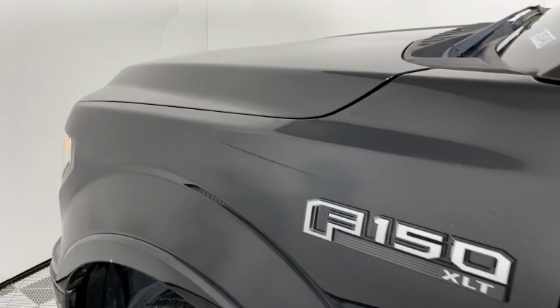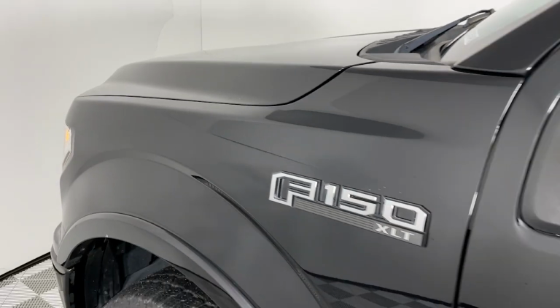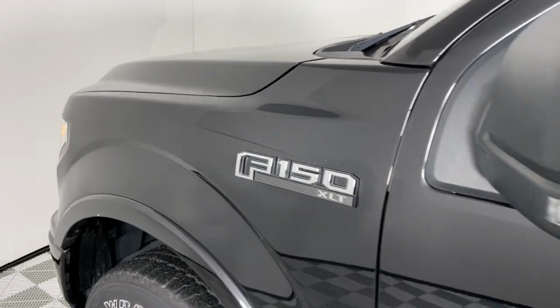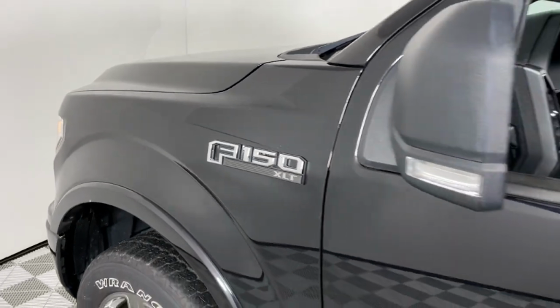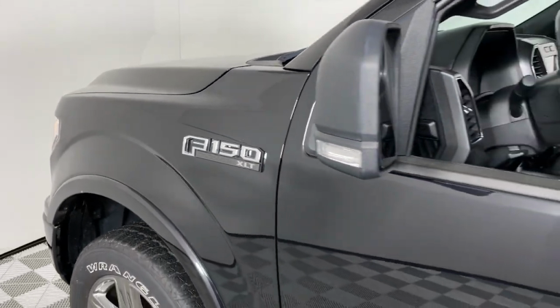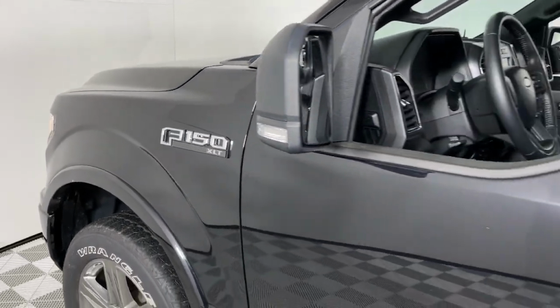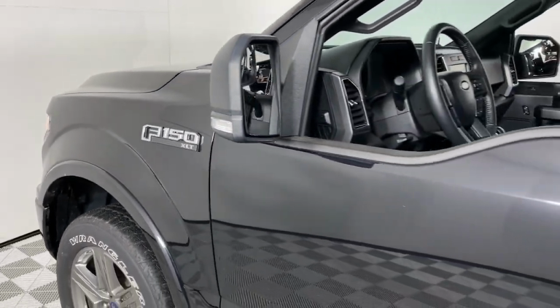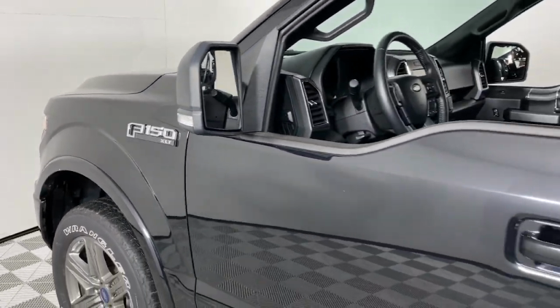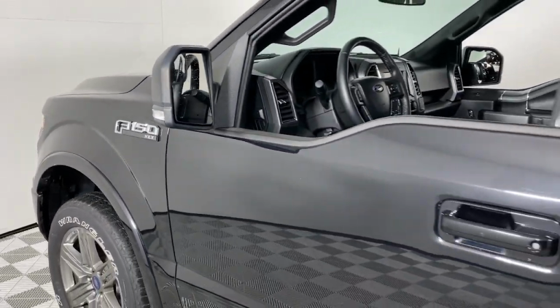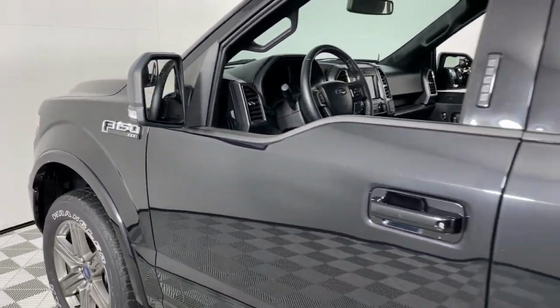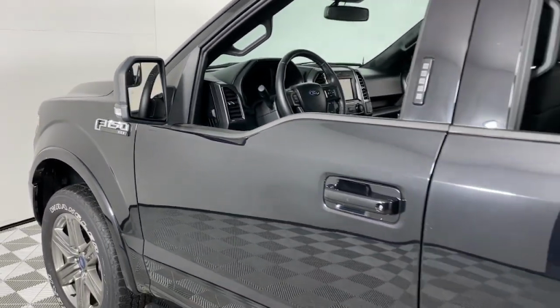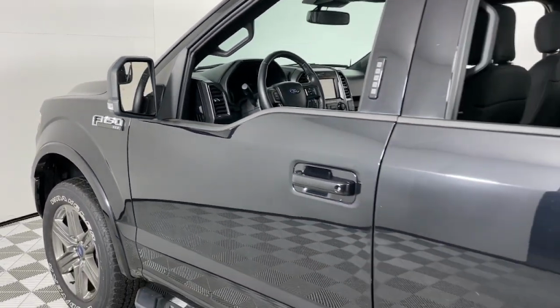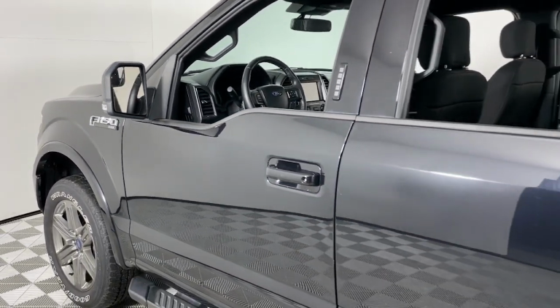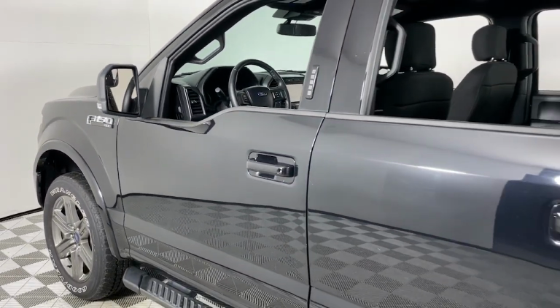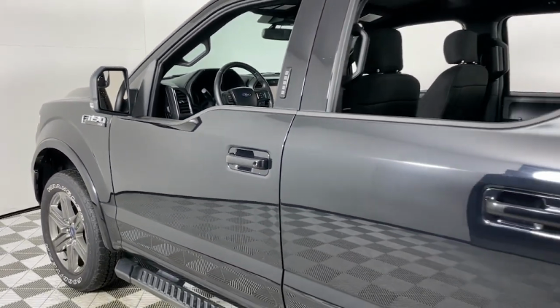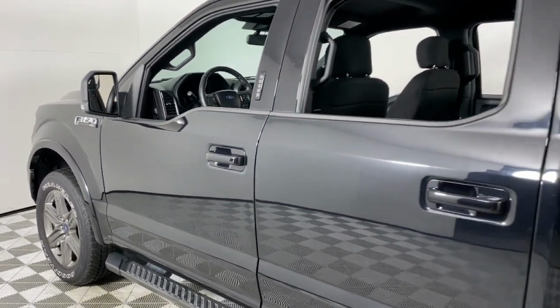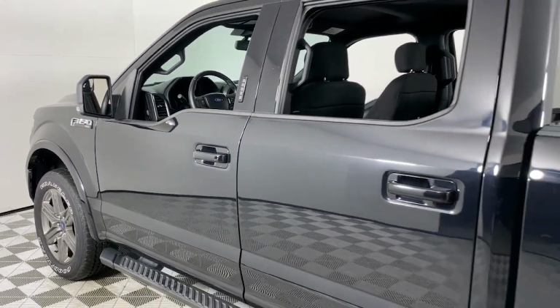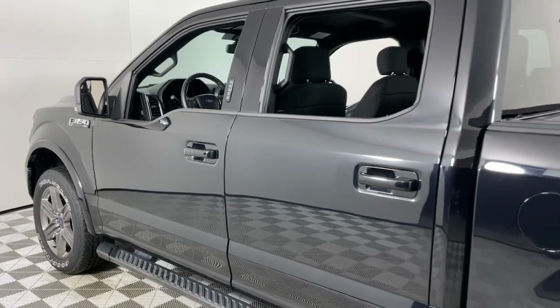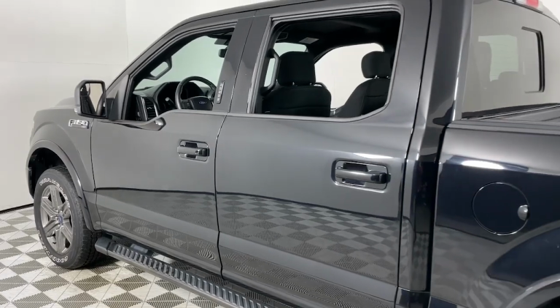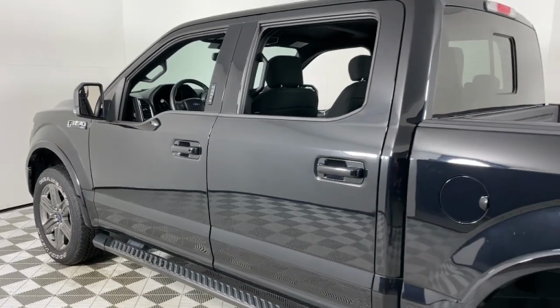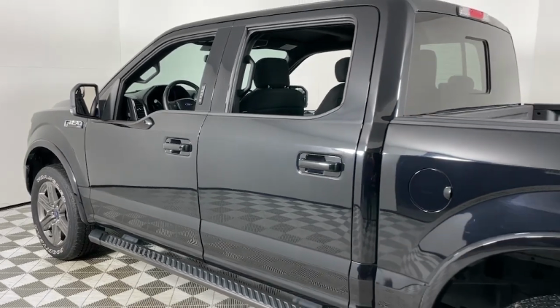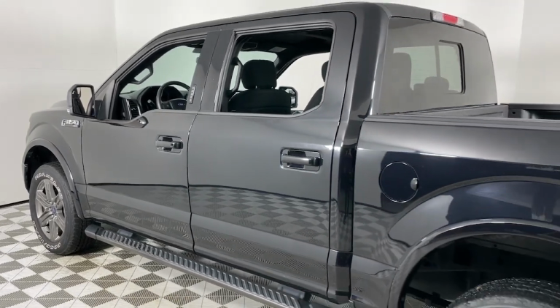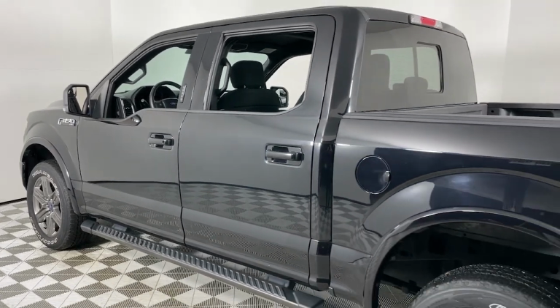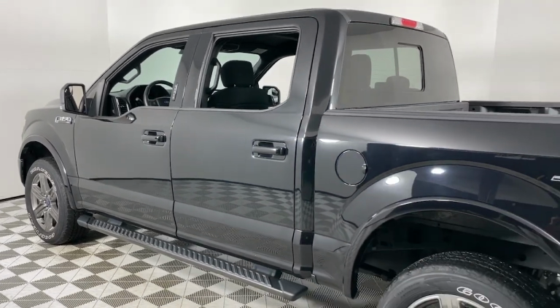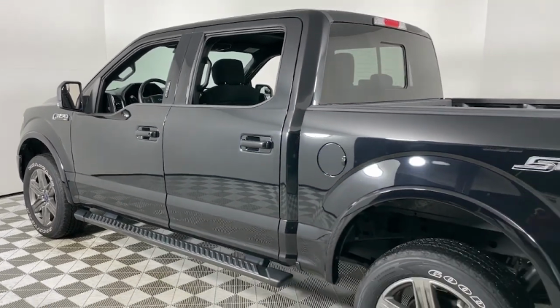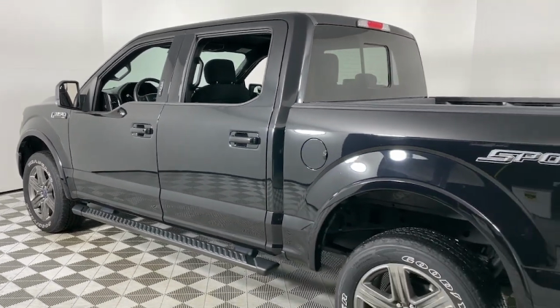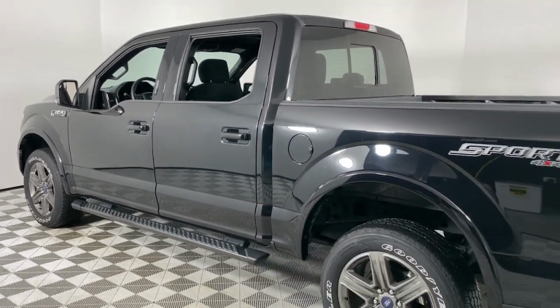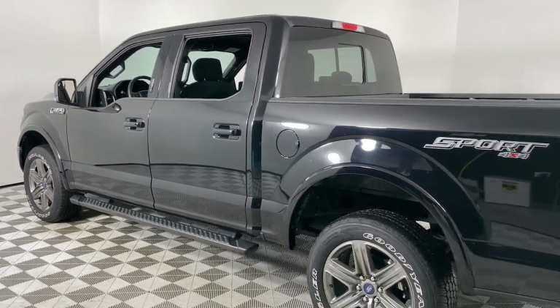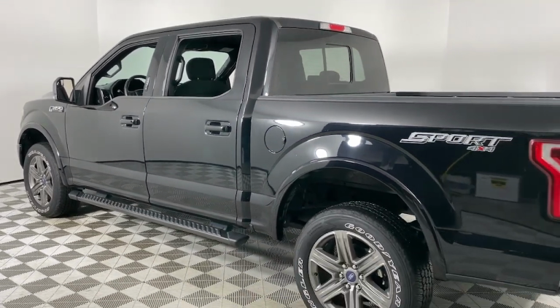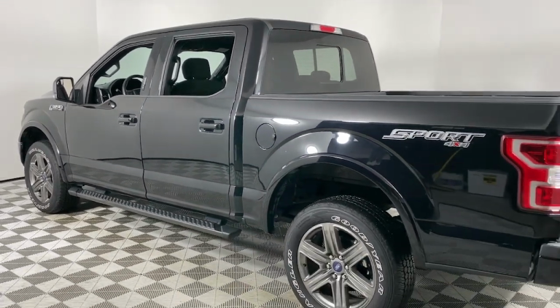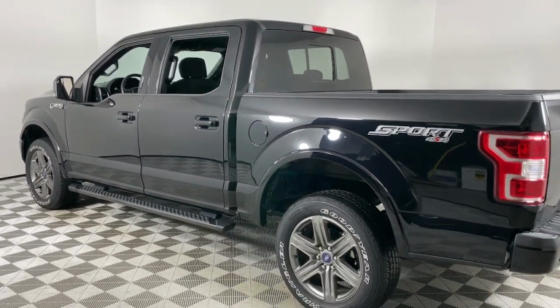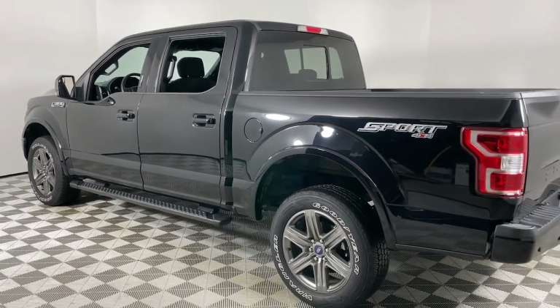Go home happy with the 2020 Ford F-150. With less than 40,000 miles on the odometer, this vehicle stands out from the rest.